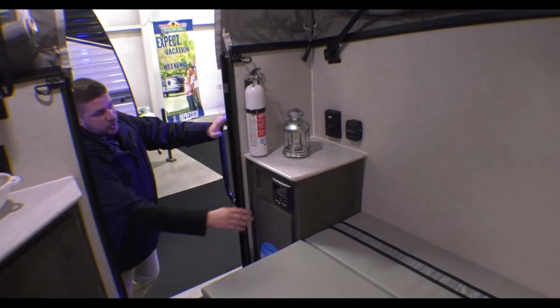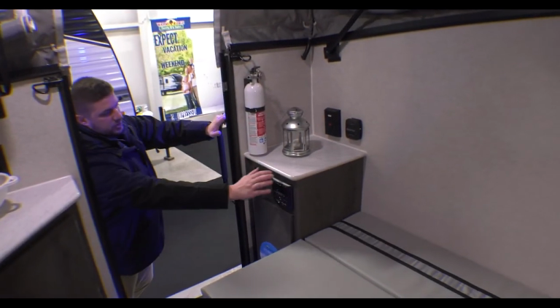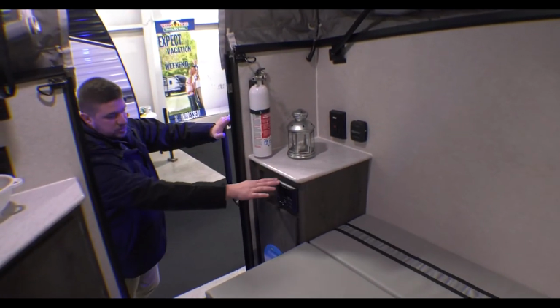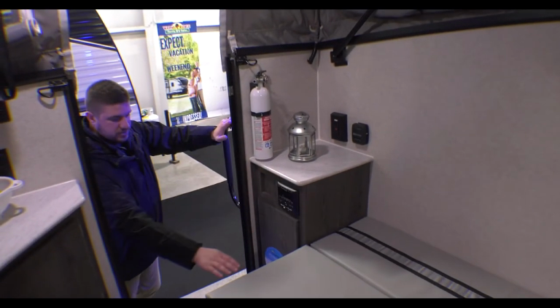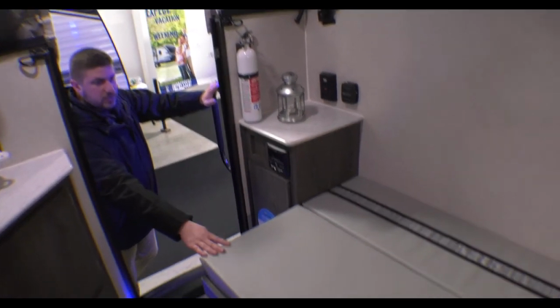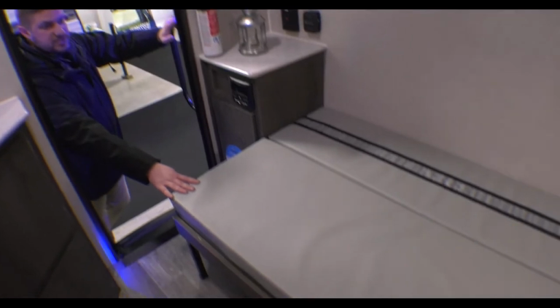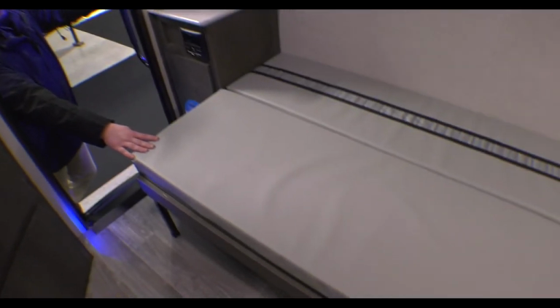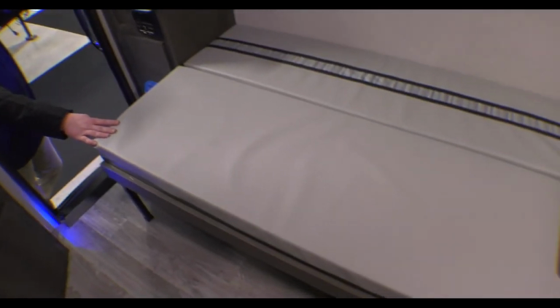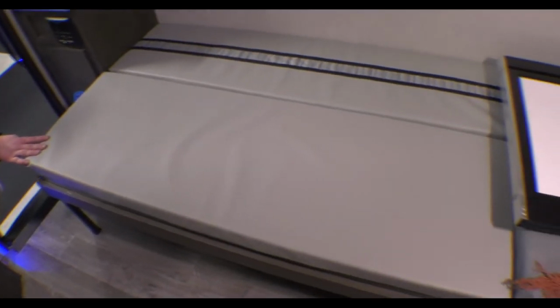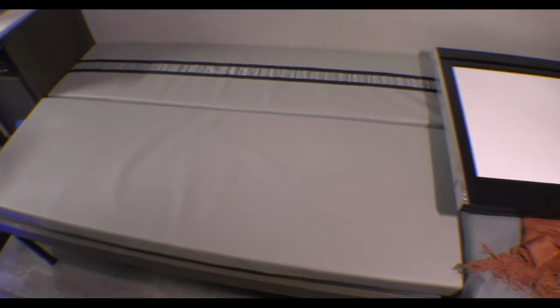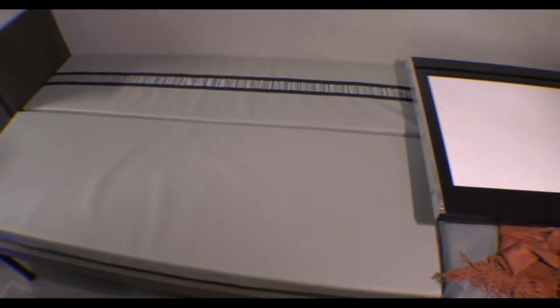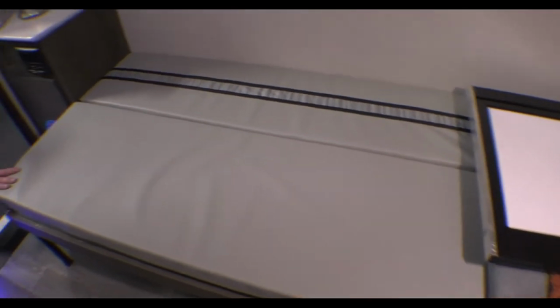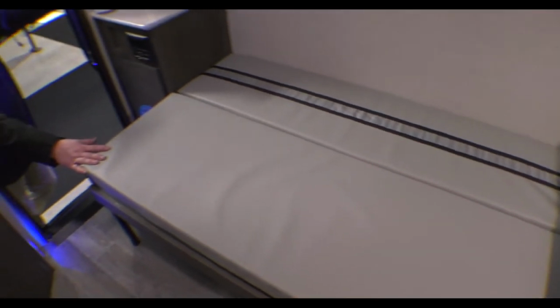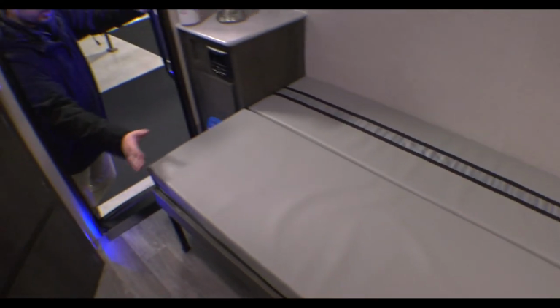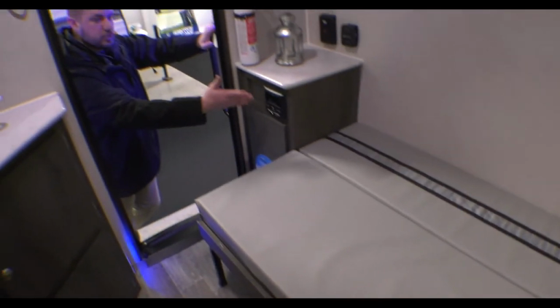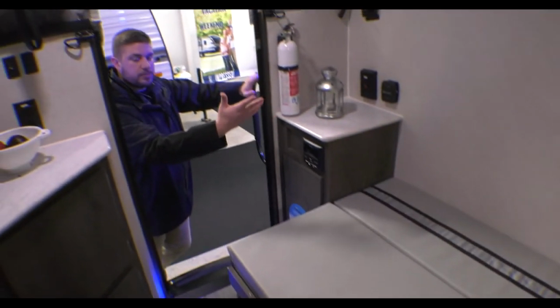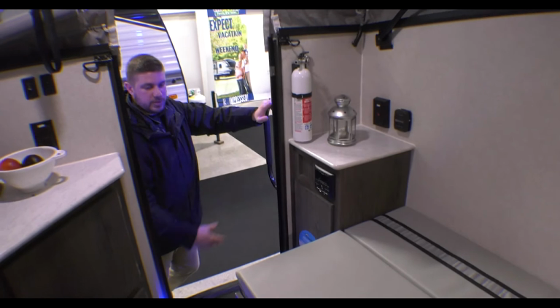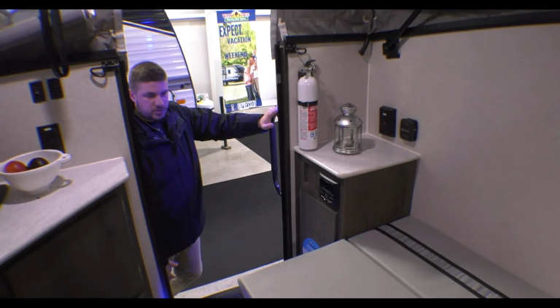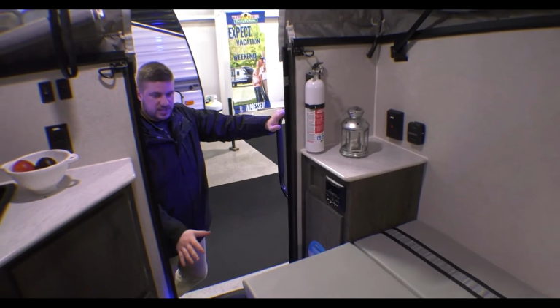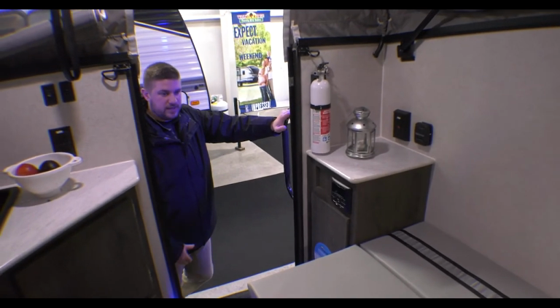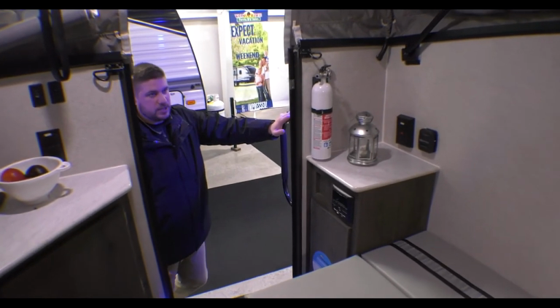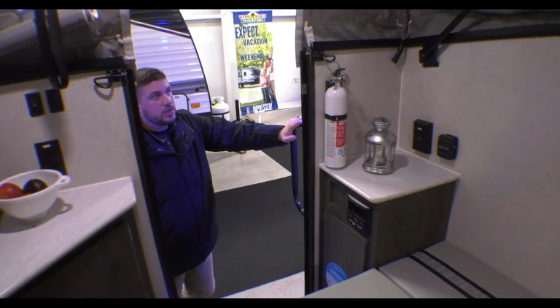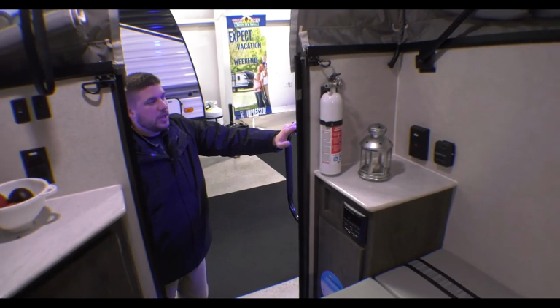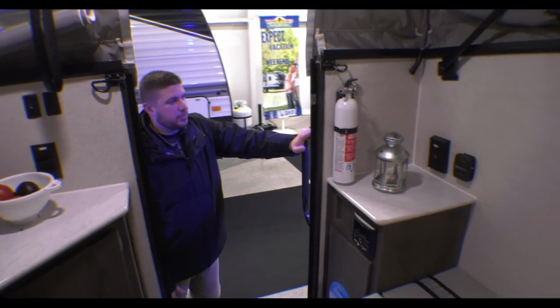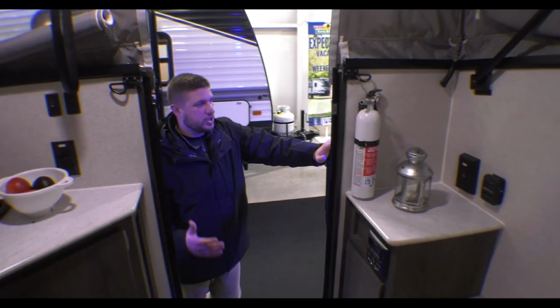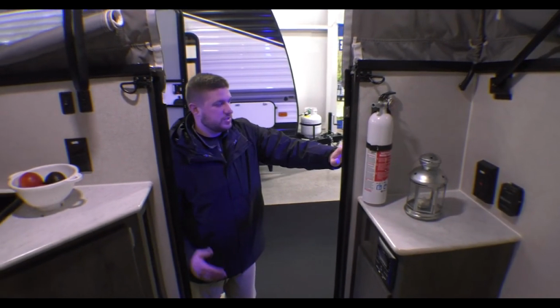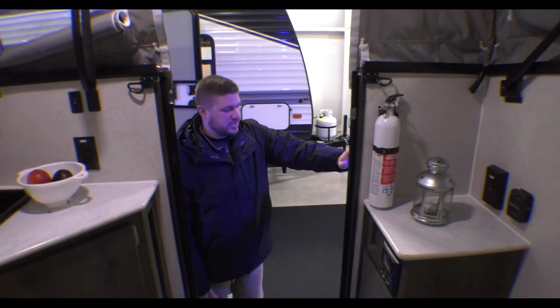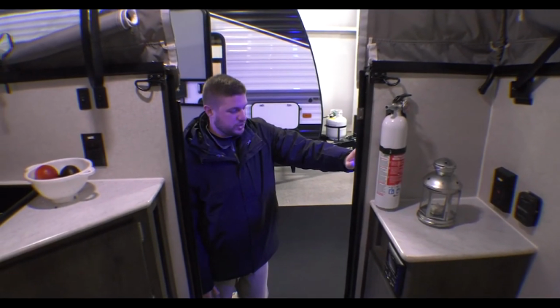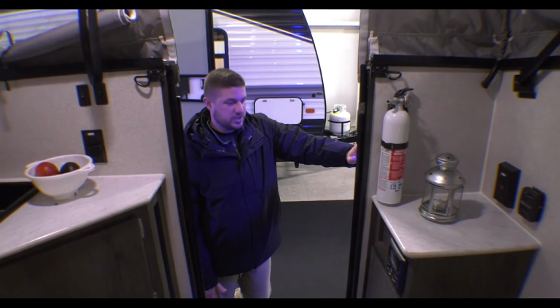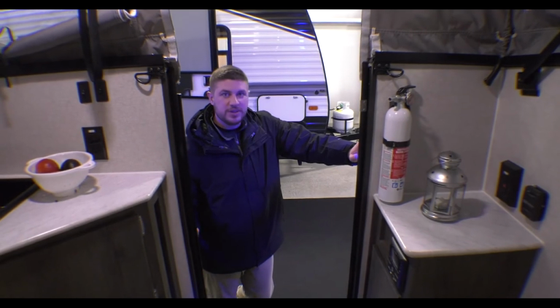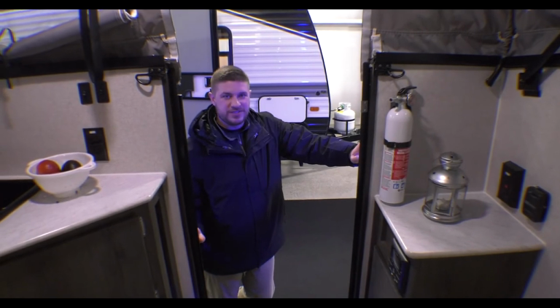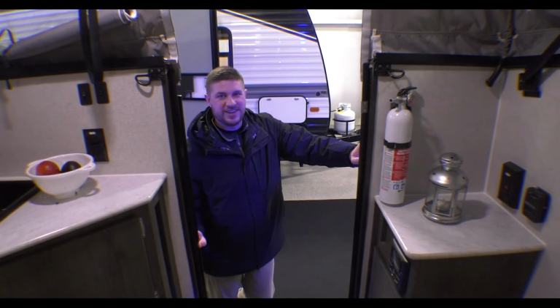There's a stereo here to control your speakers. This area folds down to a little extra sleeping spot for whoever comes with you, but it also pushes up for a bench and a place to sit and use that table. That pretty much covers it — if you guys have any questions, let us know. Thanks for hanging out, guys.